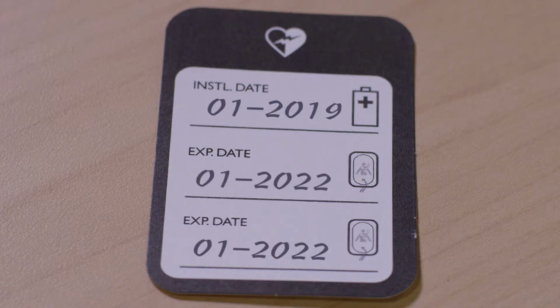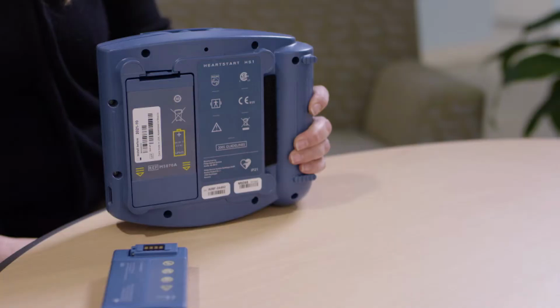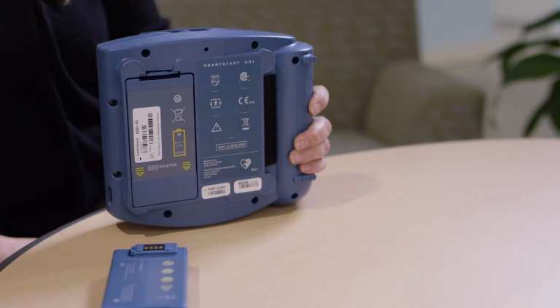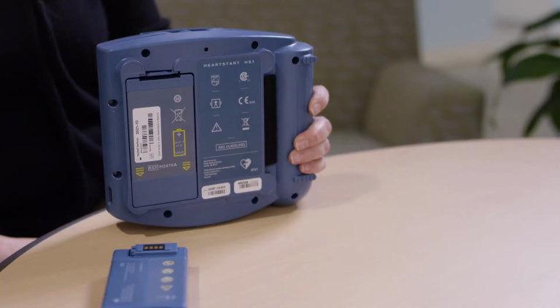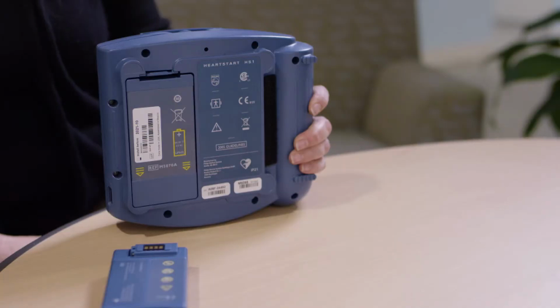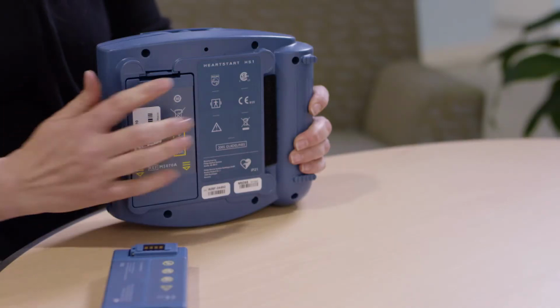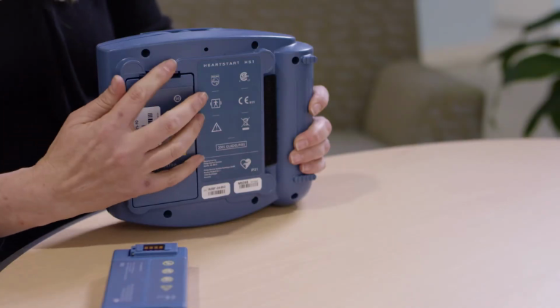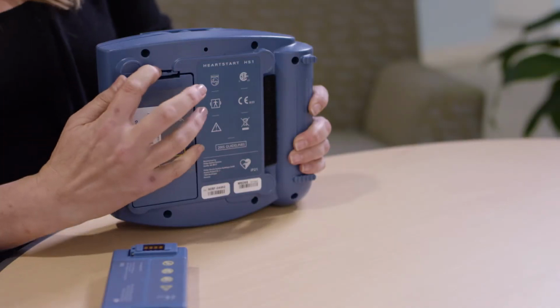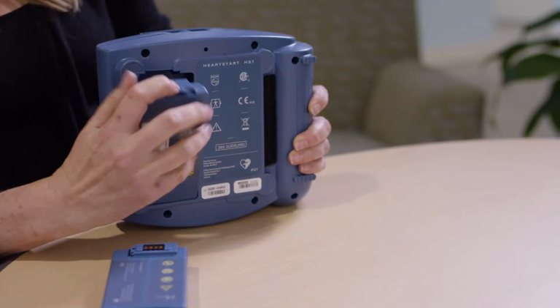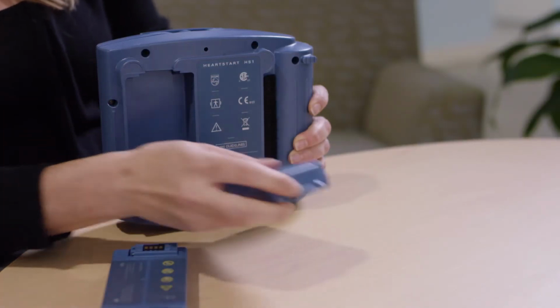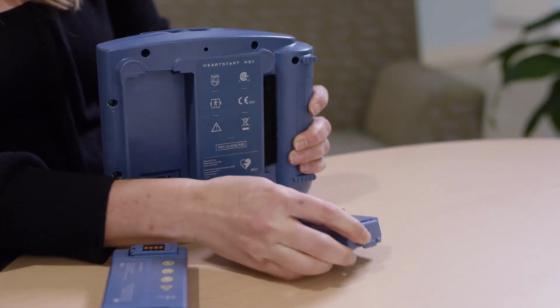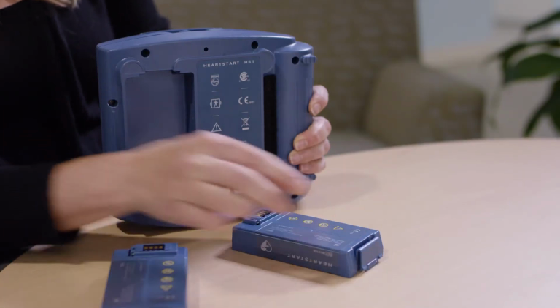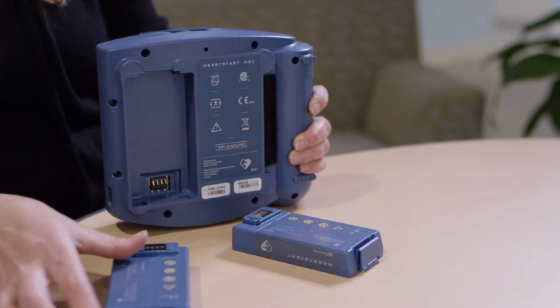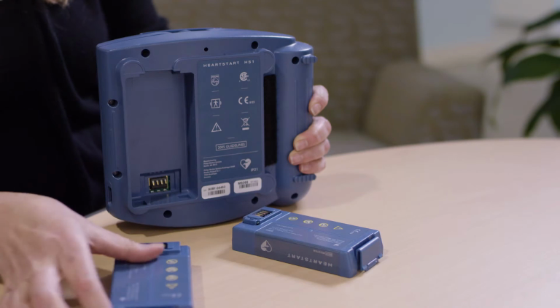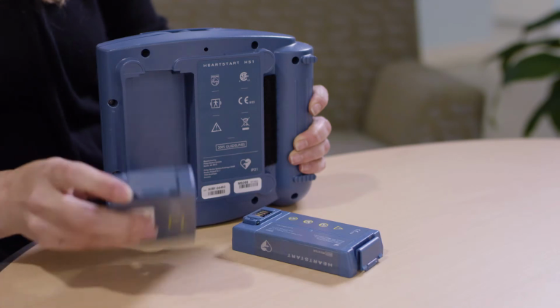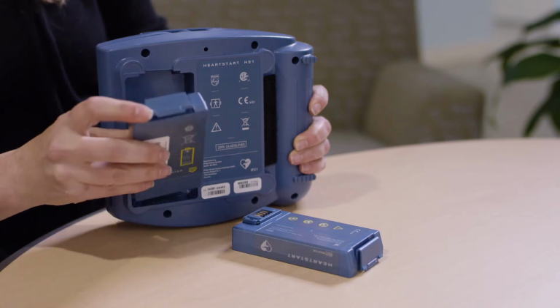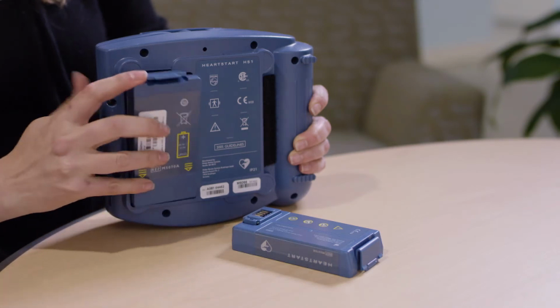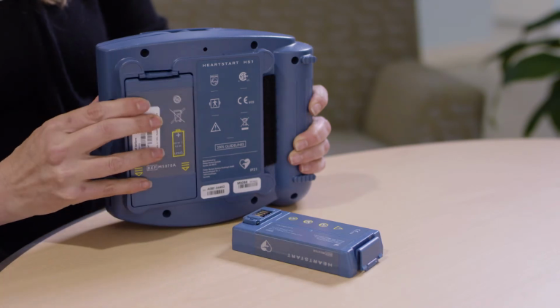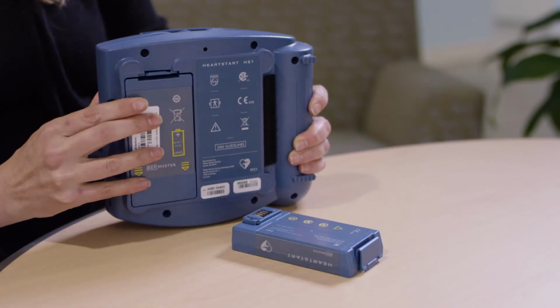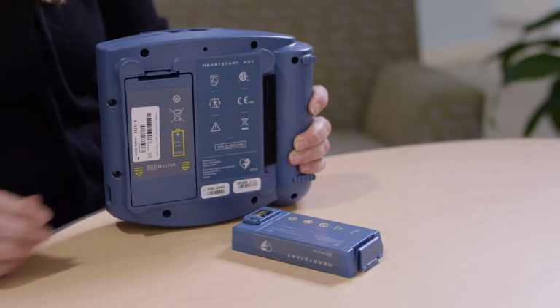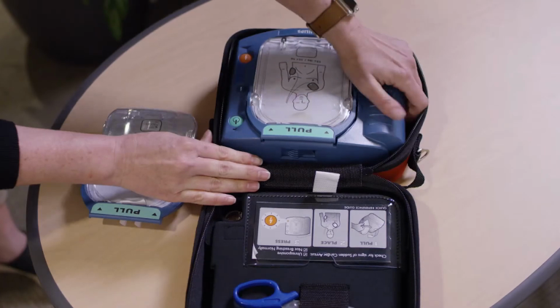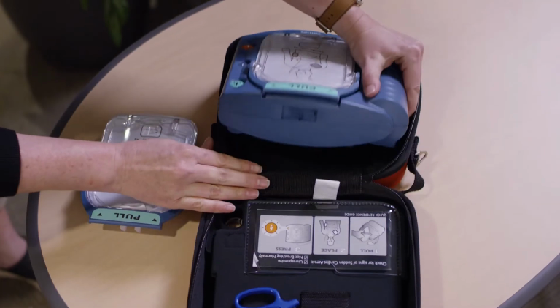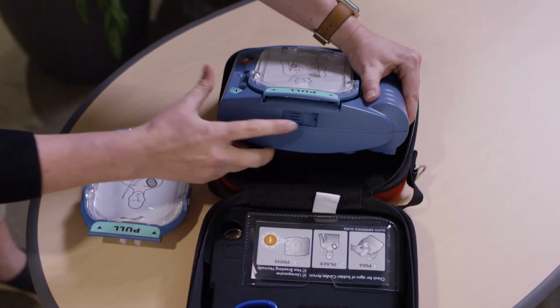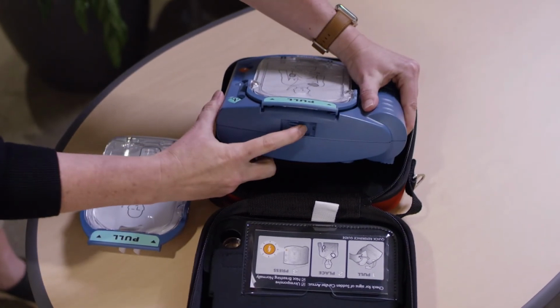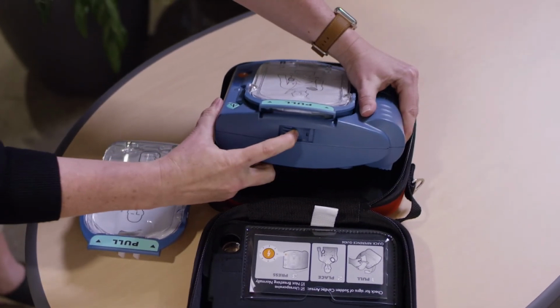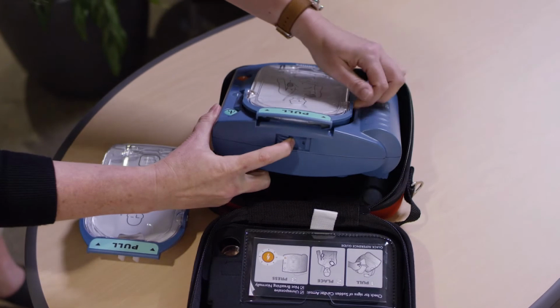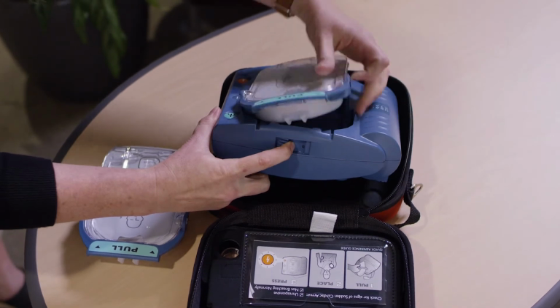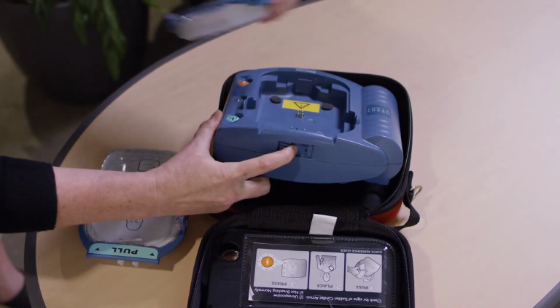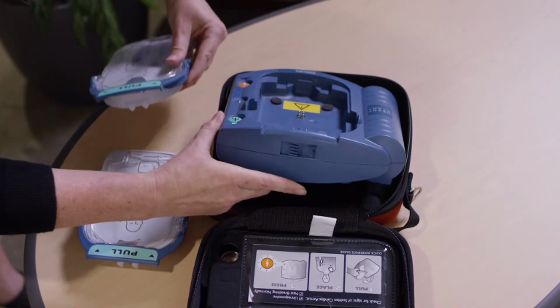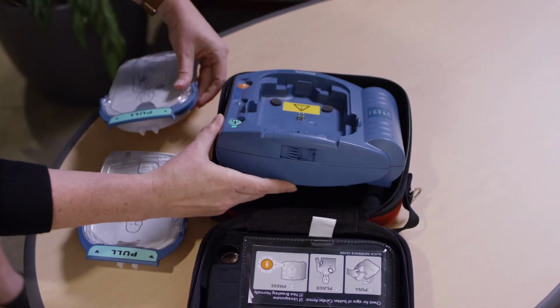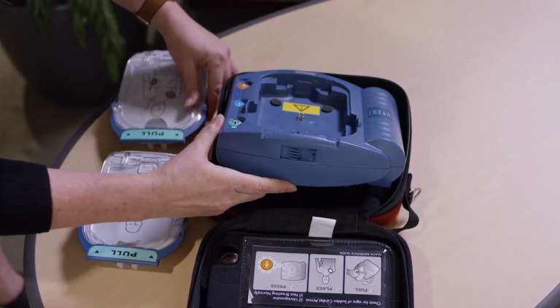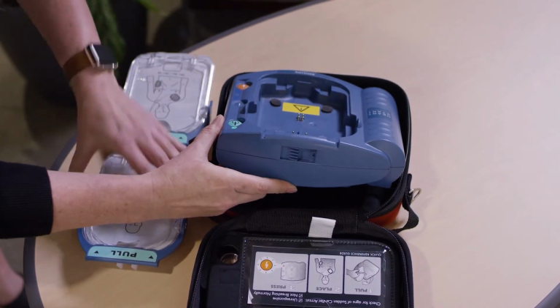When it comes time to replace the battery and pads, all you need to do is pop out the old battery, slip in the new battery, slide this lever to pop out the old pads, and drop in the new pads.